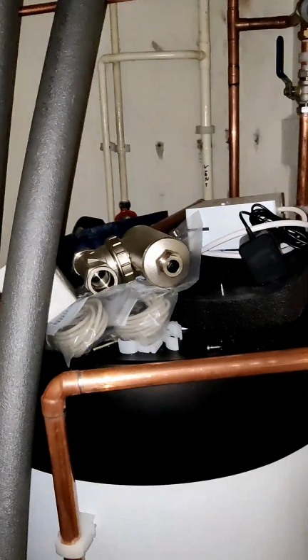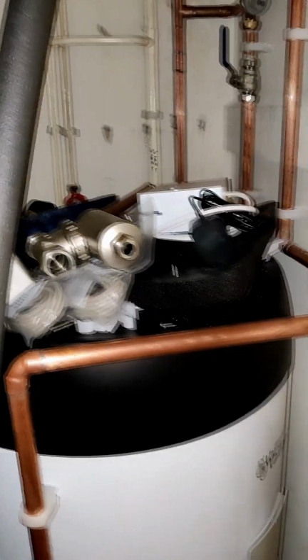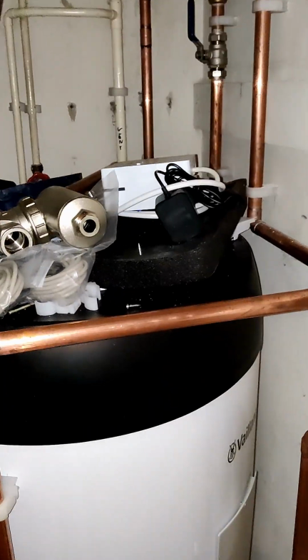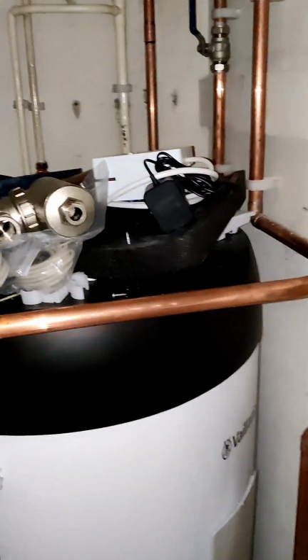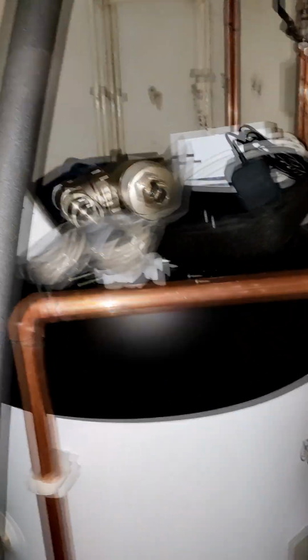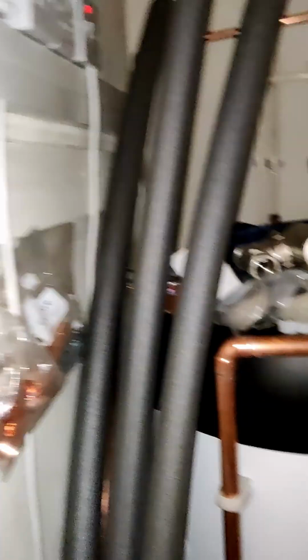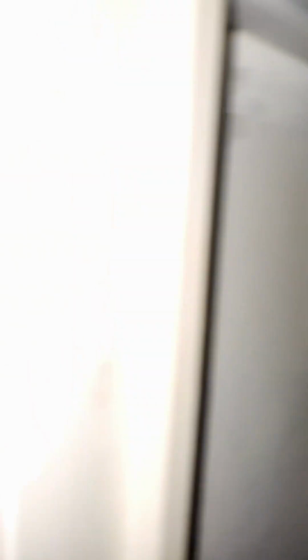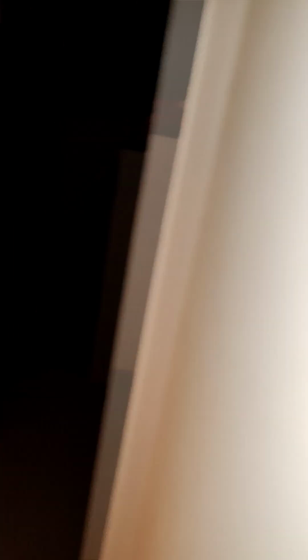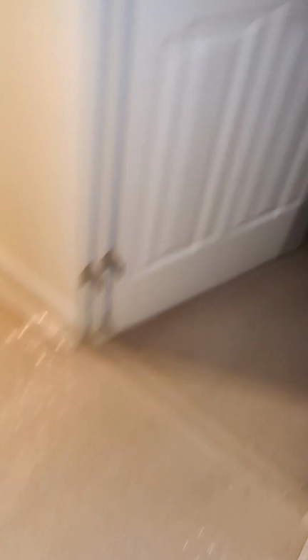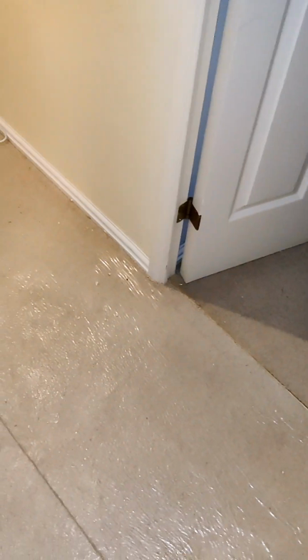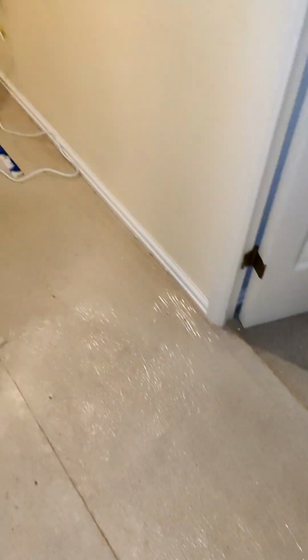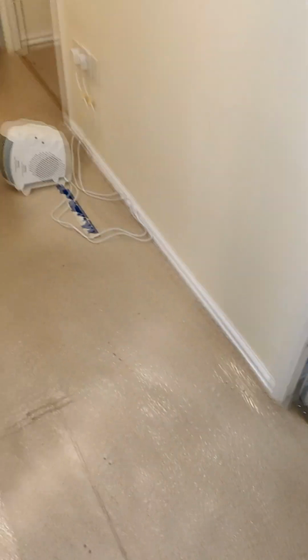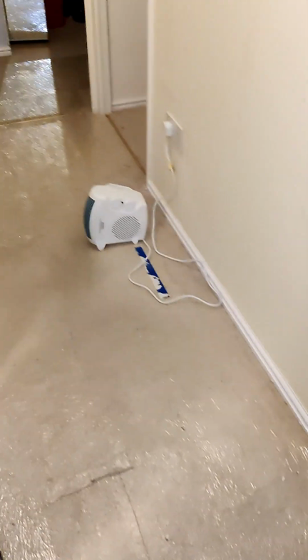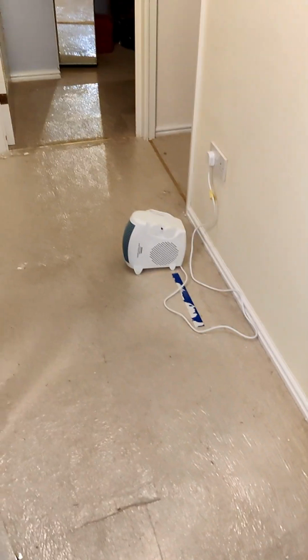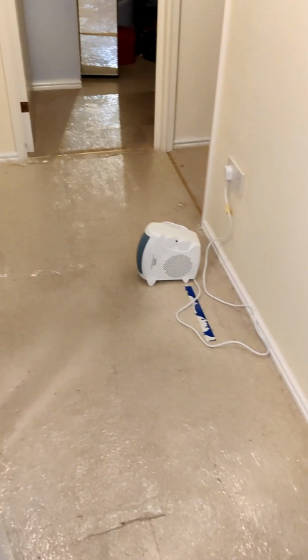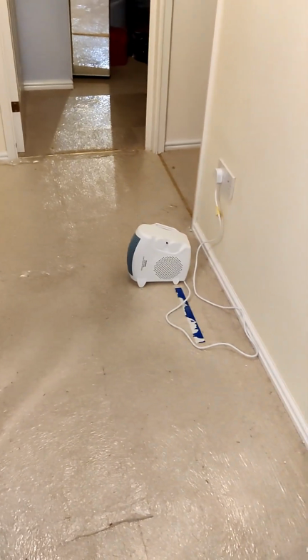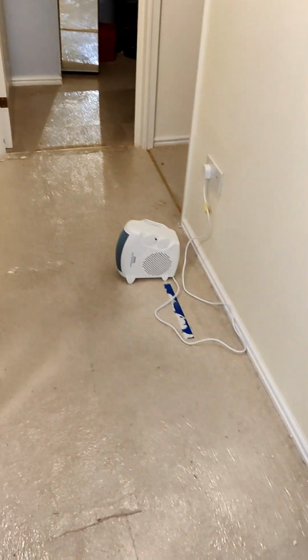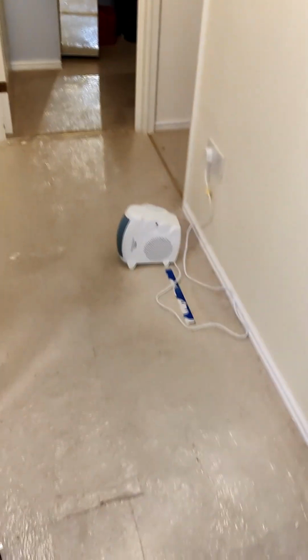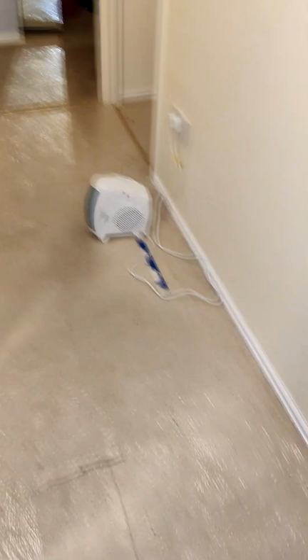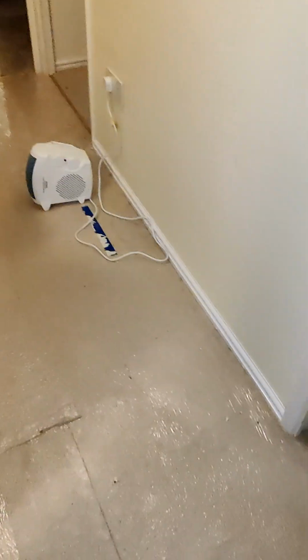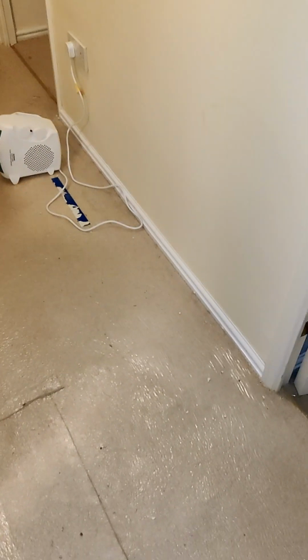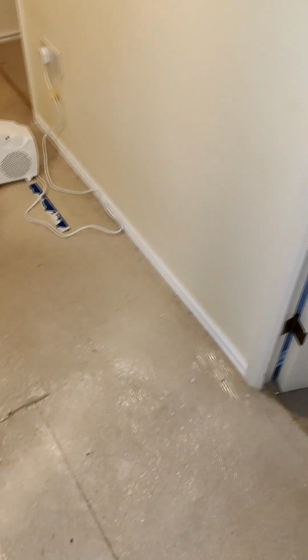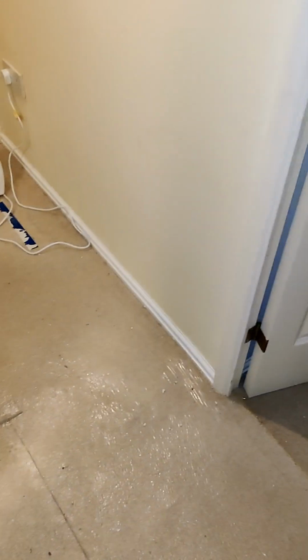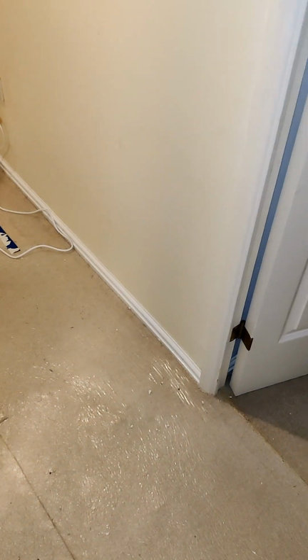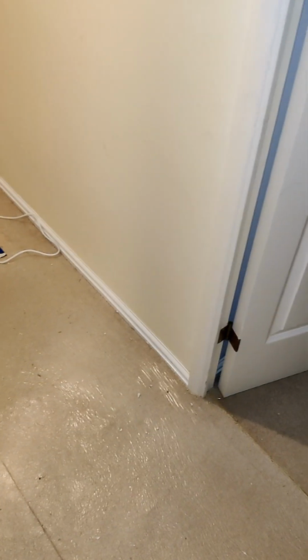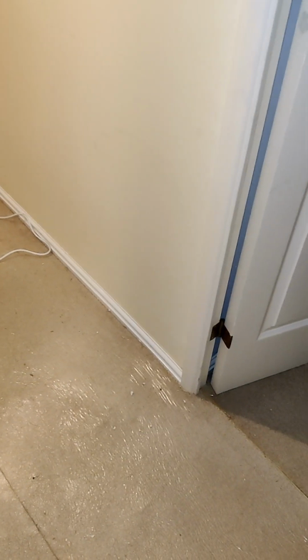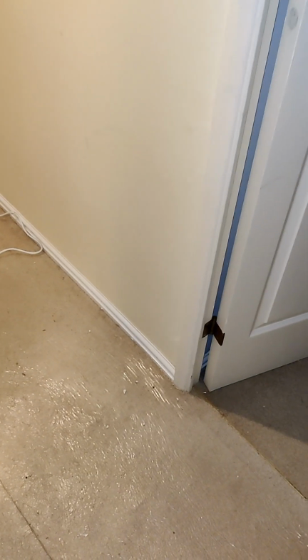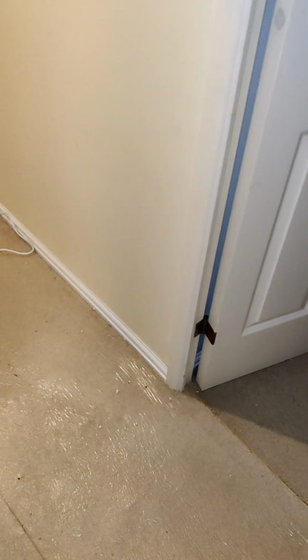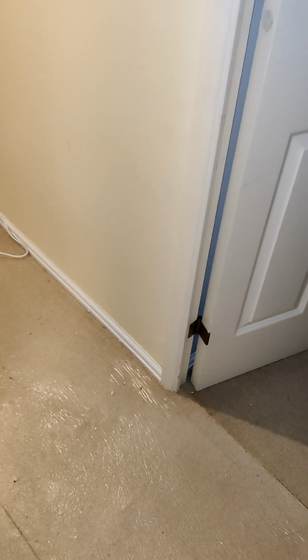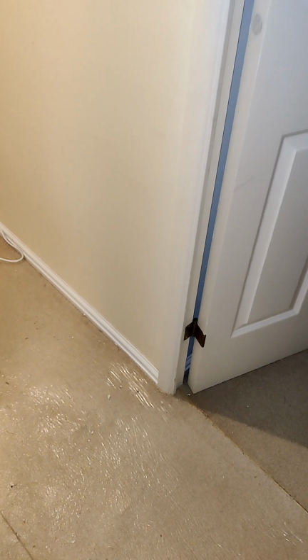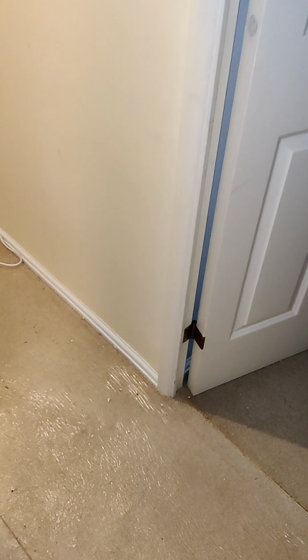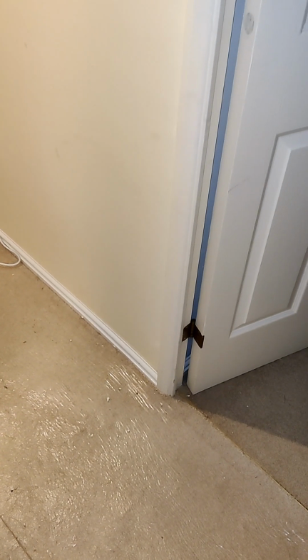They also completed the radiator circuit under the floors today with just a little bit more soldering, so that is all complete. Even though you can't see it now, I think I've got some pictures so I'll check them in.